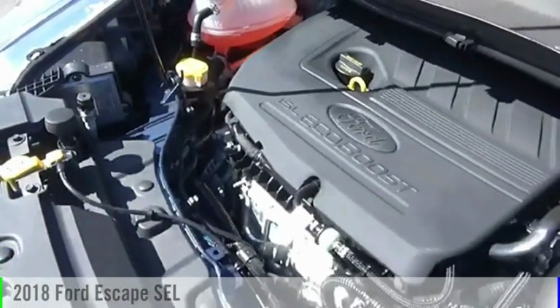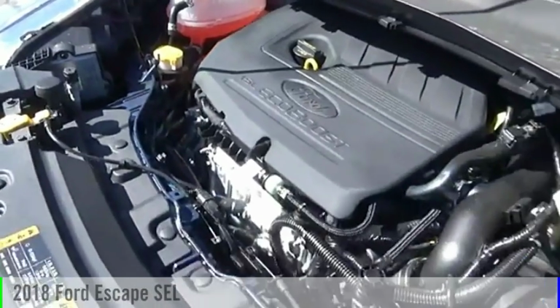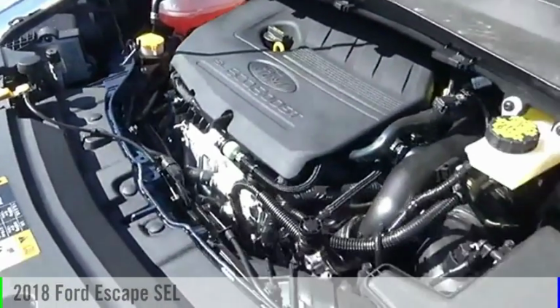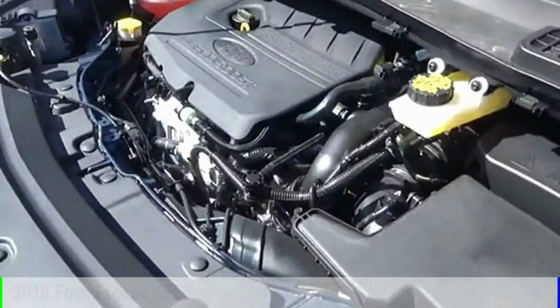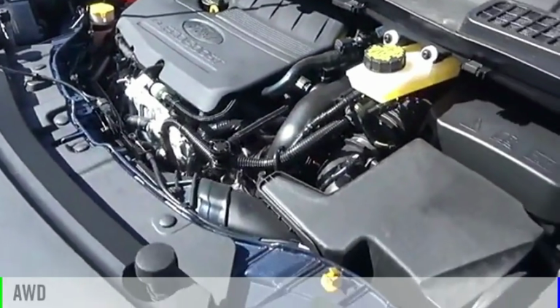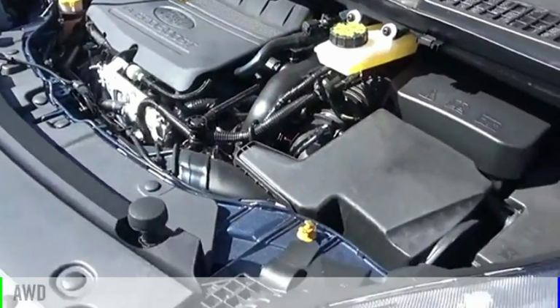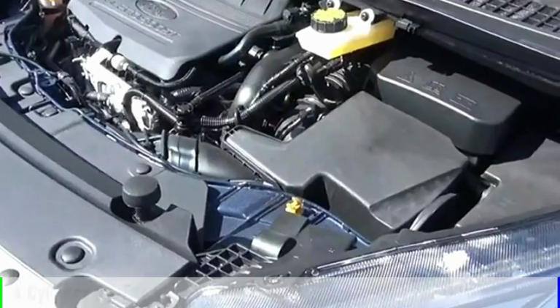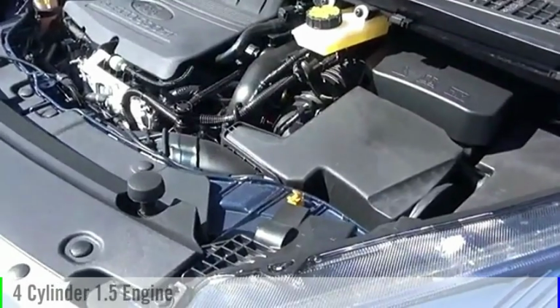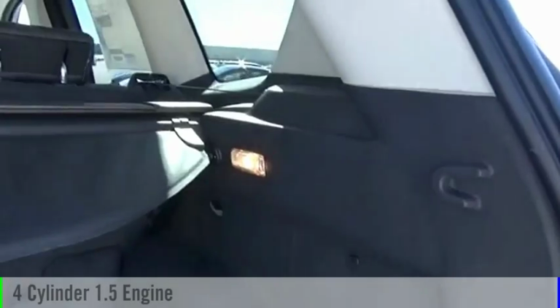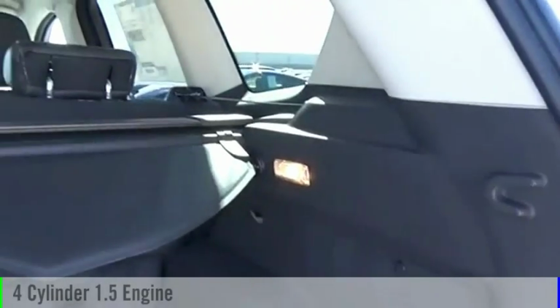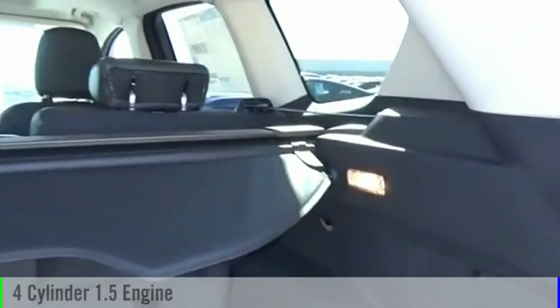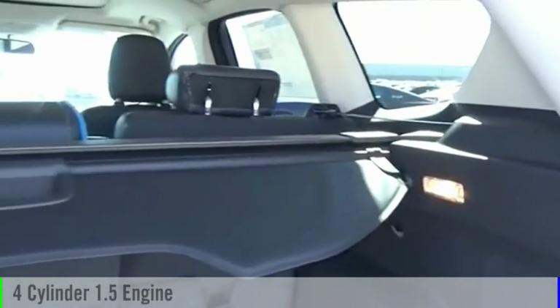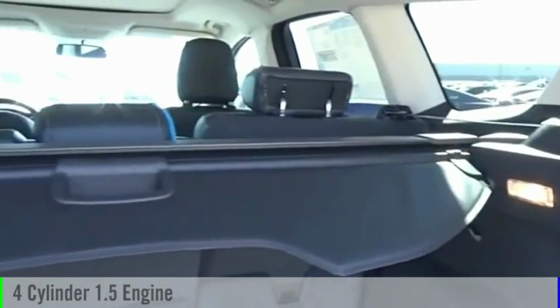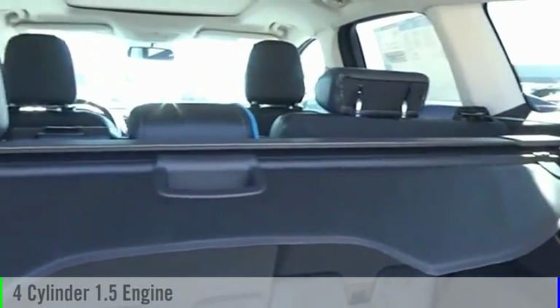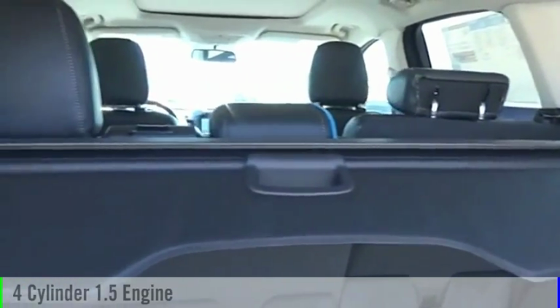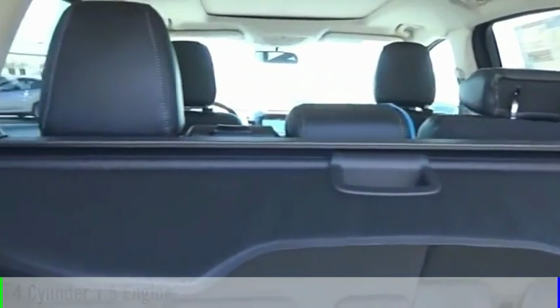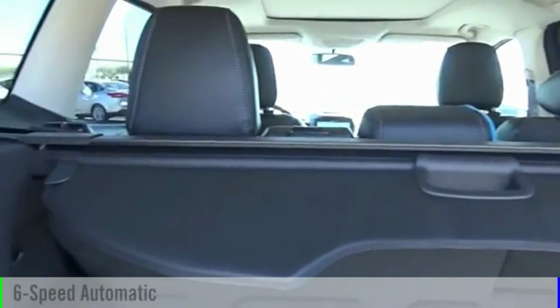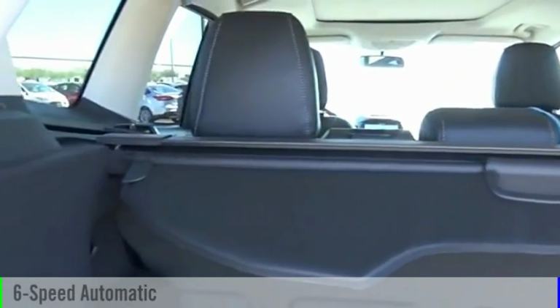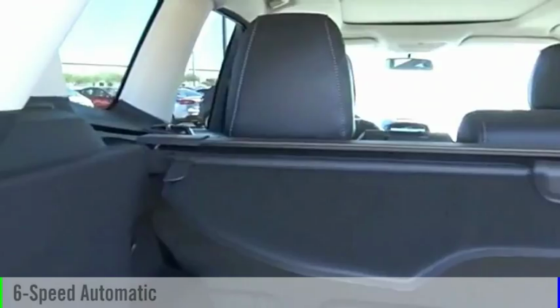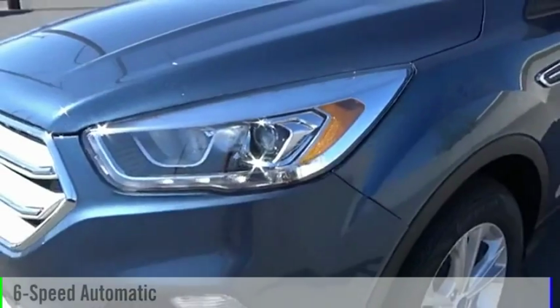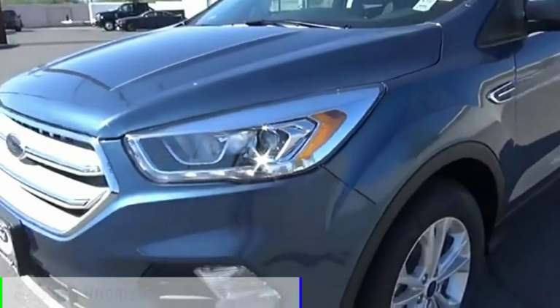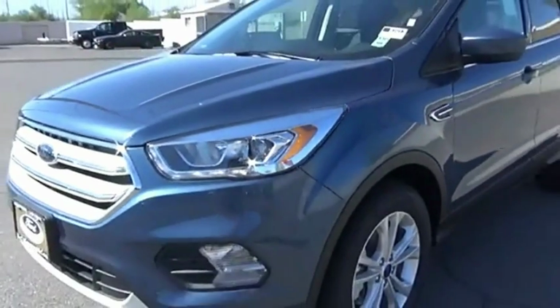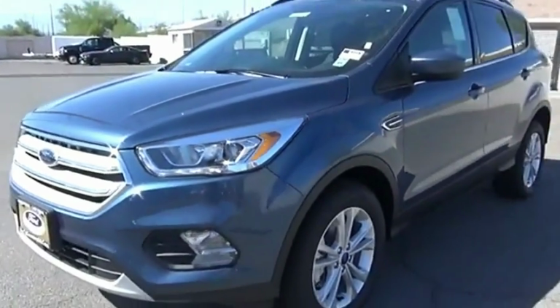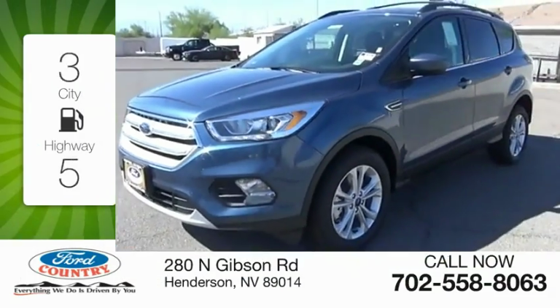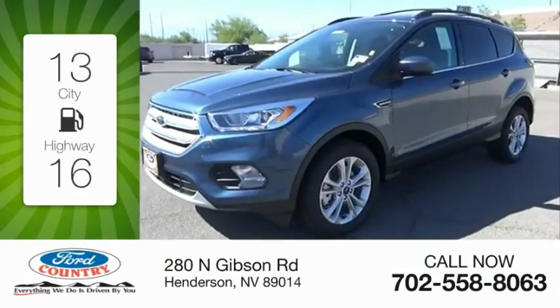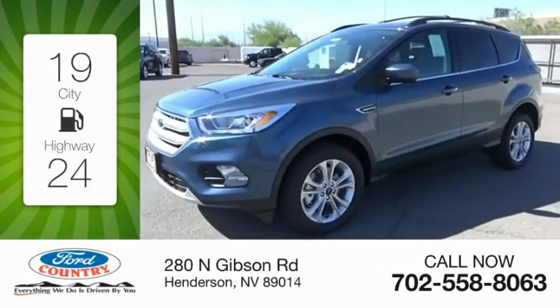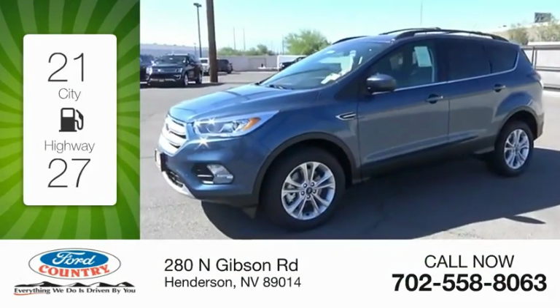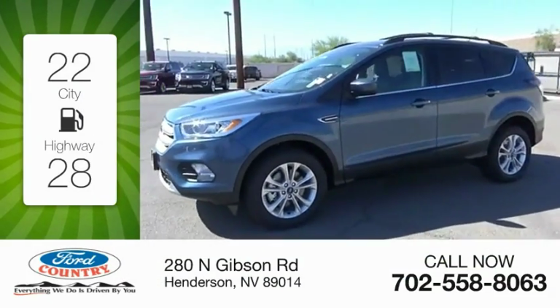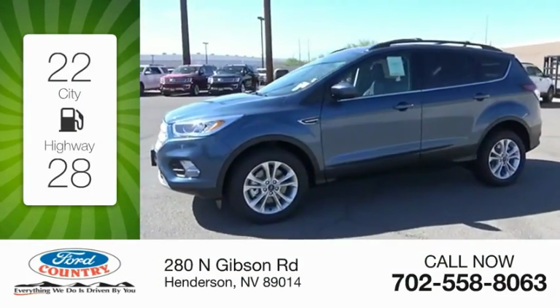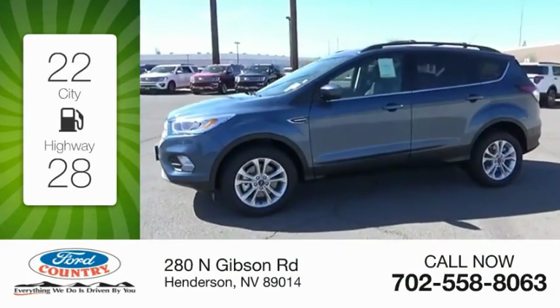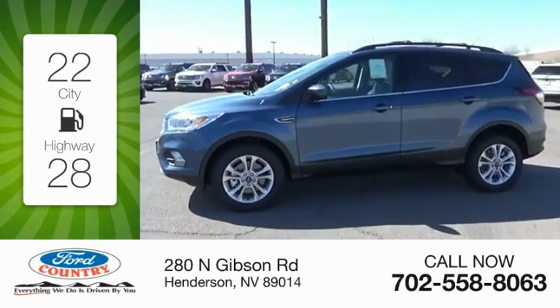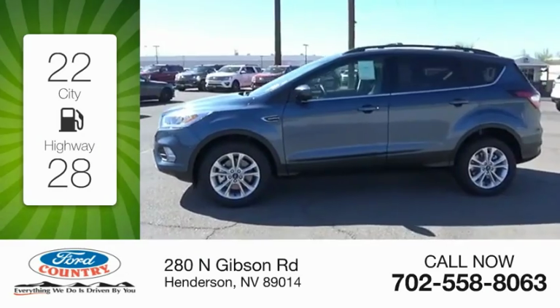This vehicle is powered by an all-wheel drive, four-cylinder, 1.5-liter engine and comes with a six-speed automatic transmission. Great fuel efficiency saves you money by requiring fewer trips to the gas station.